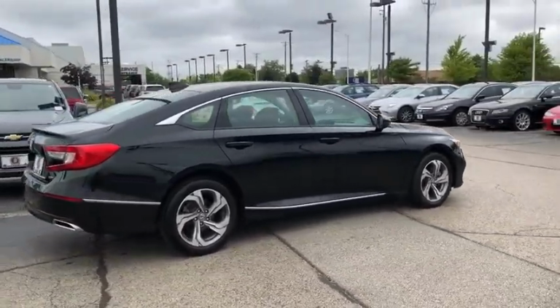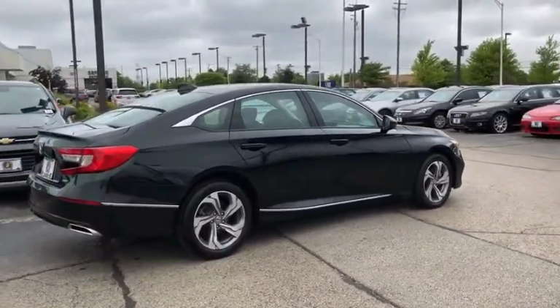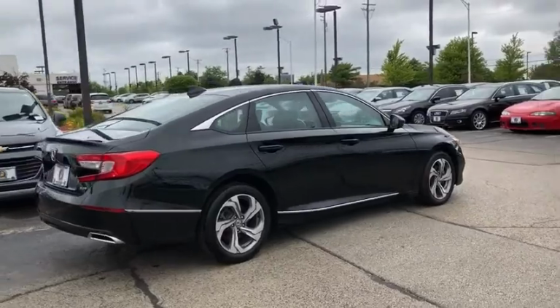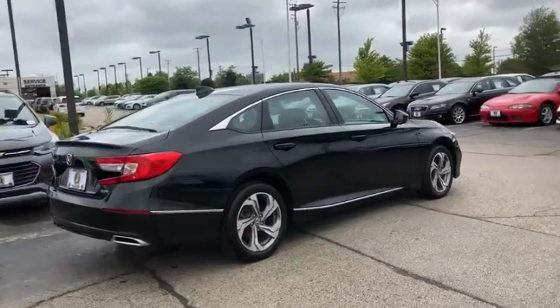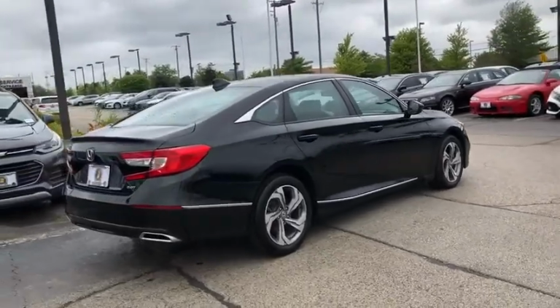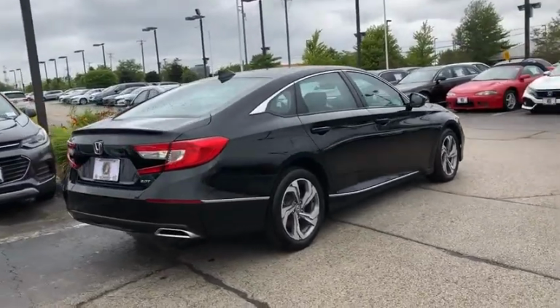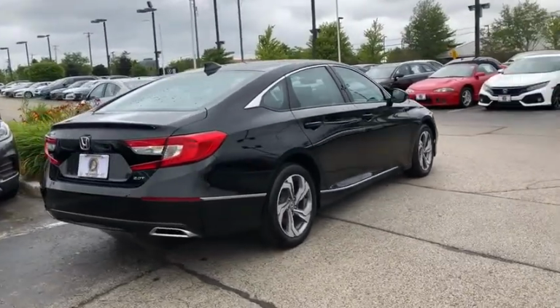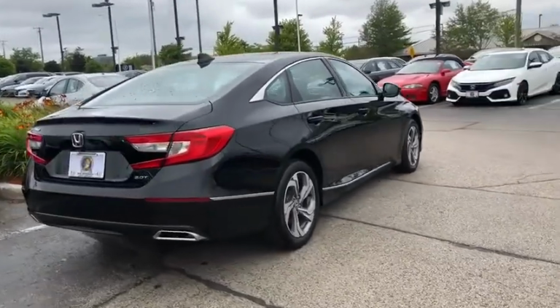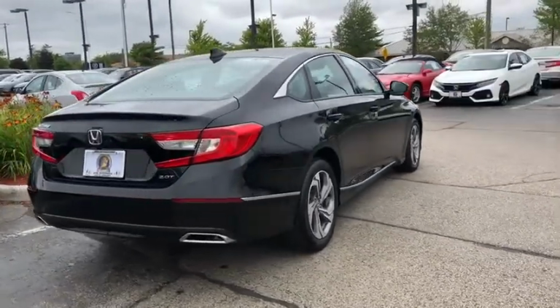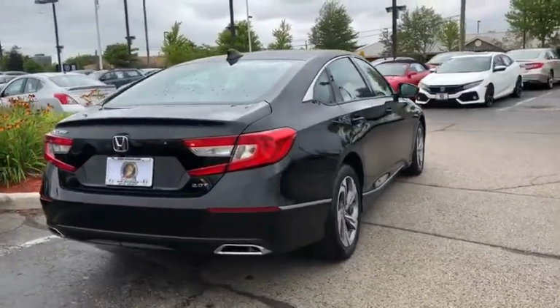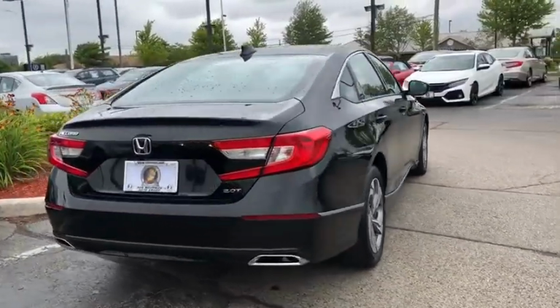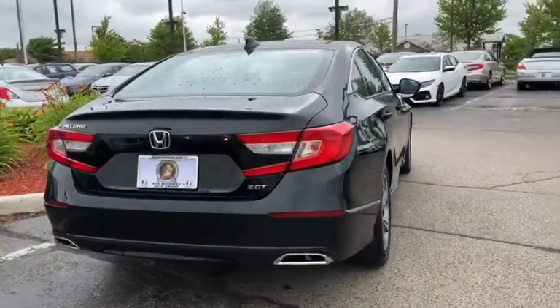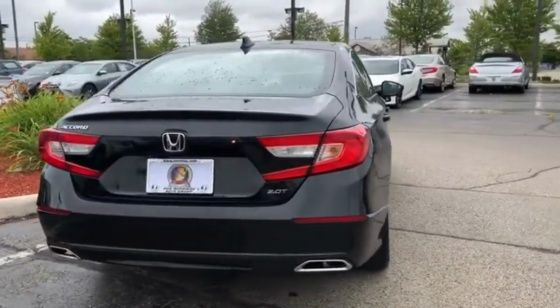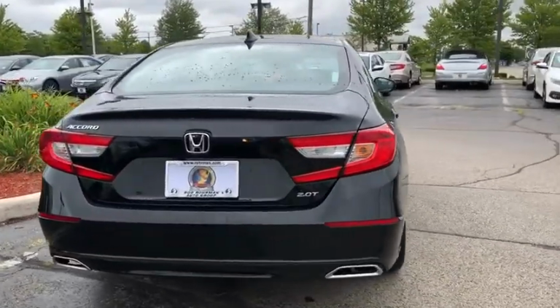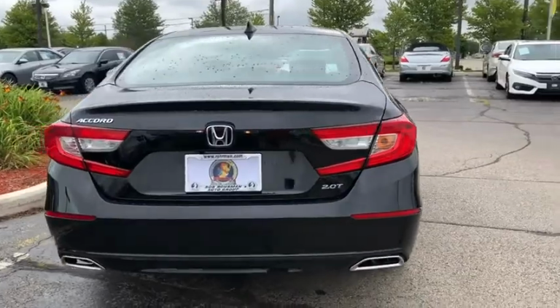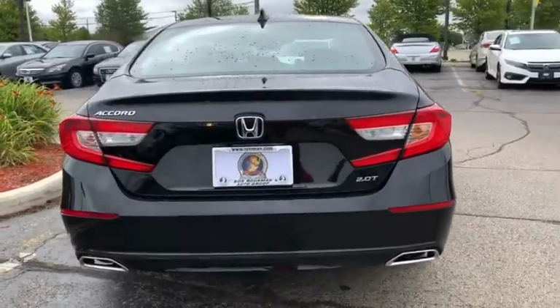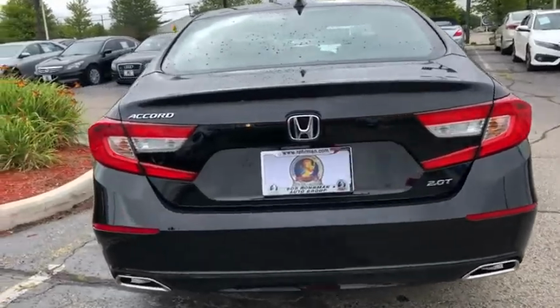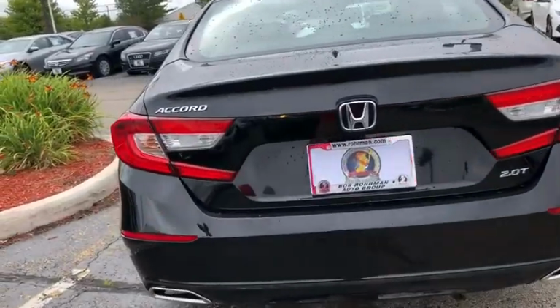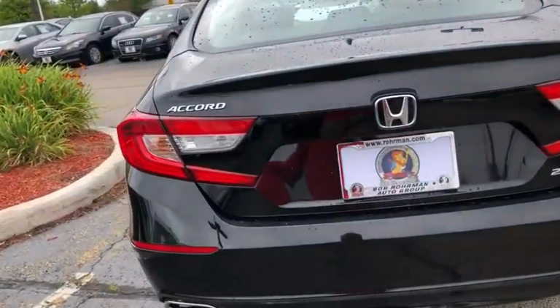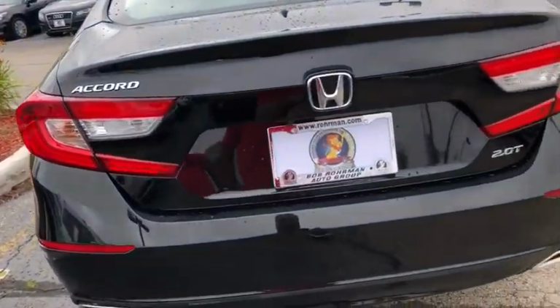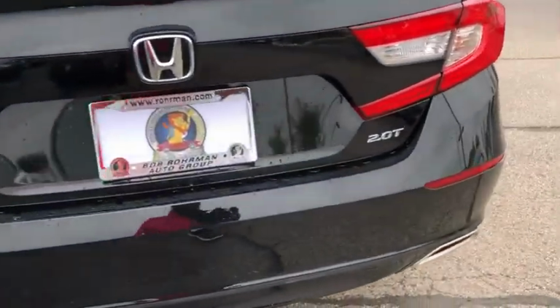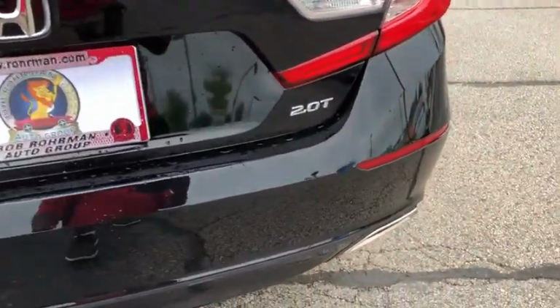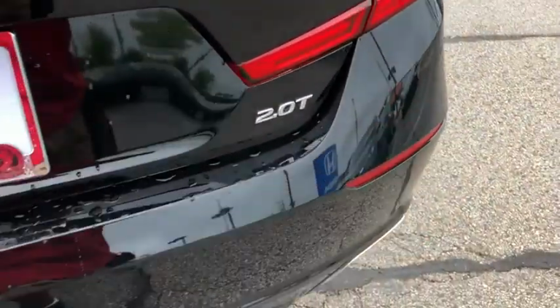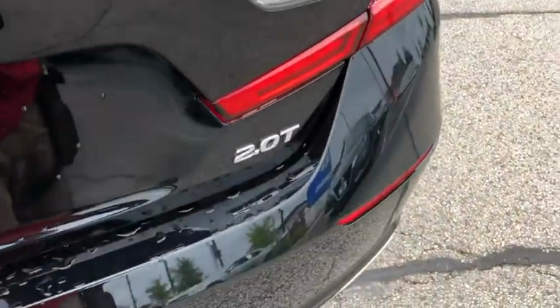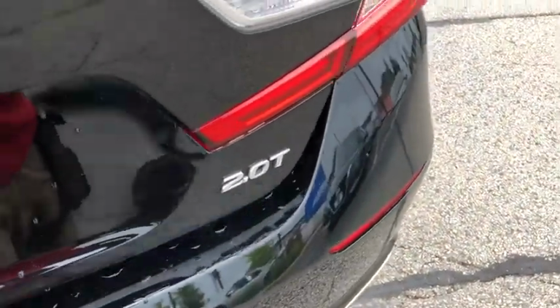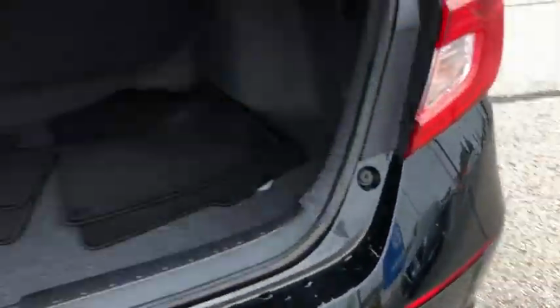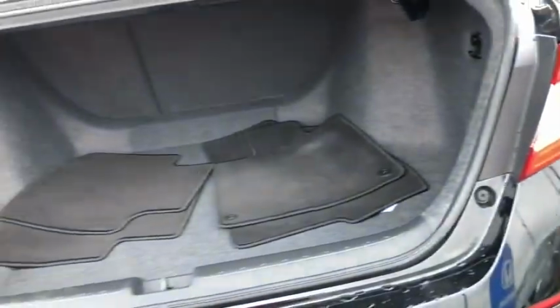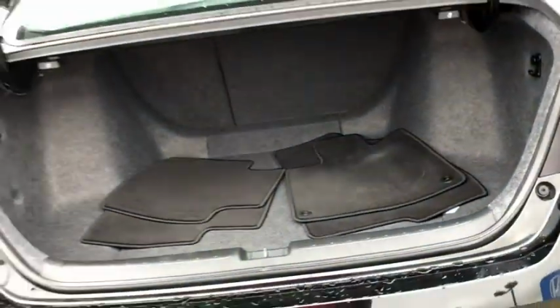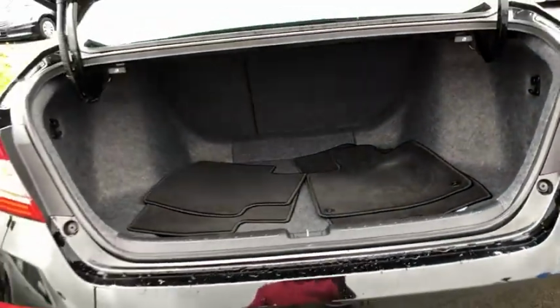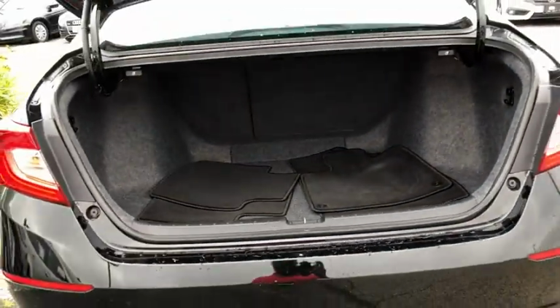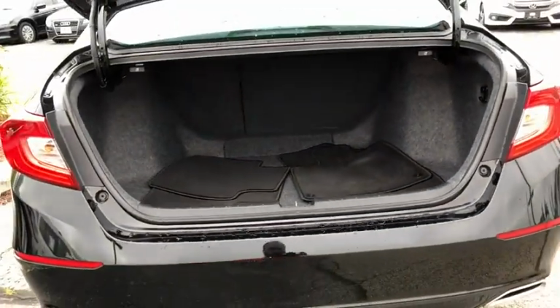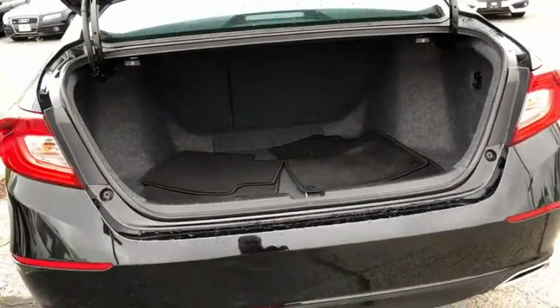Here are some of this vehicle's great options: power passenger seat, traction control, navigation system, leather-wrapped steering wheel, dual airbags, alloy wheels, power steering, four-wheel disc brakes, and rear window defroster.